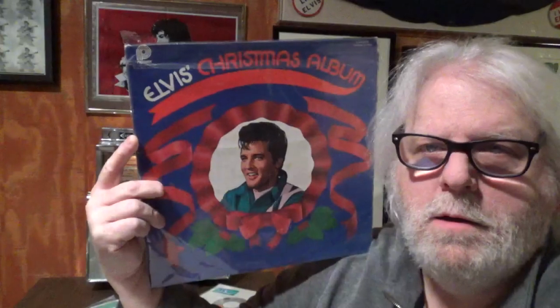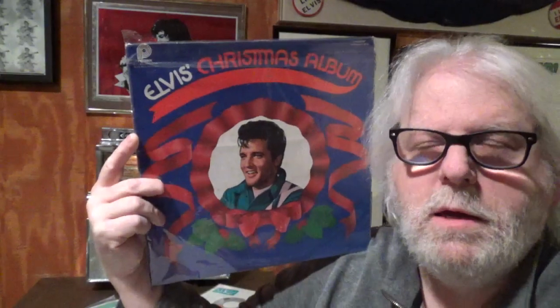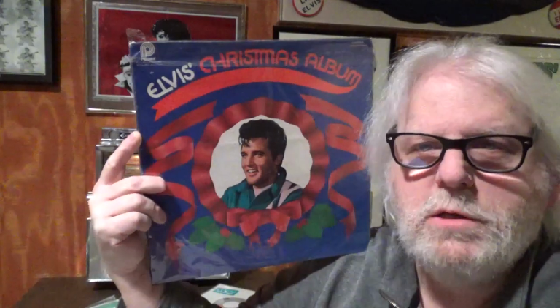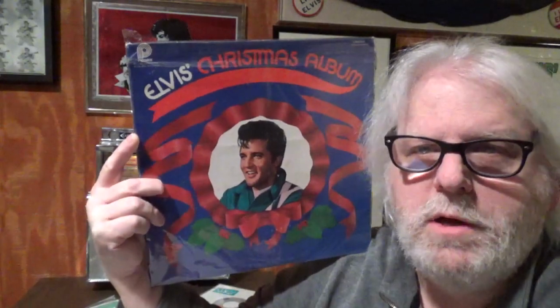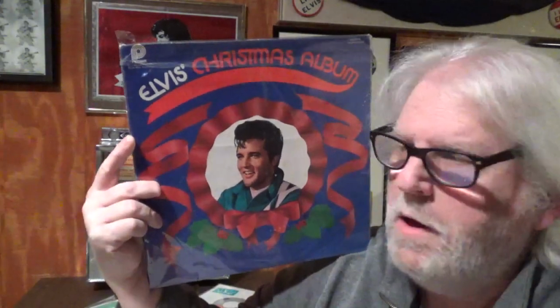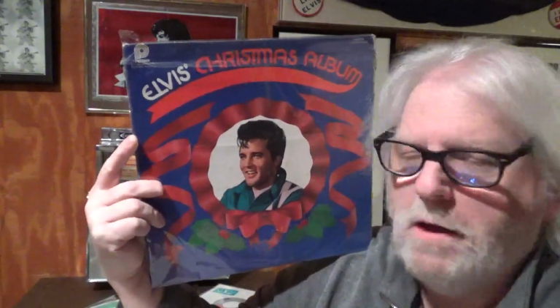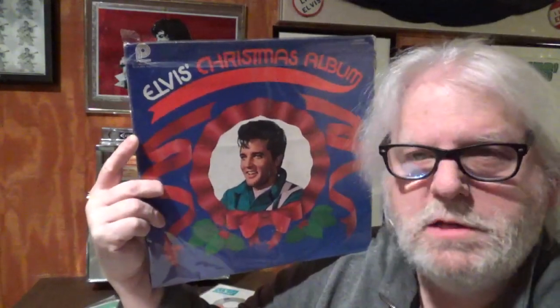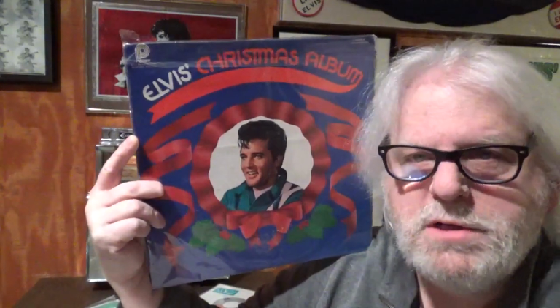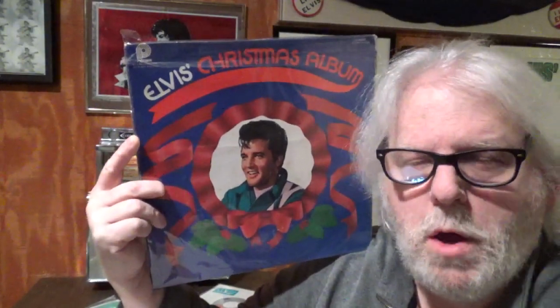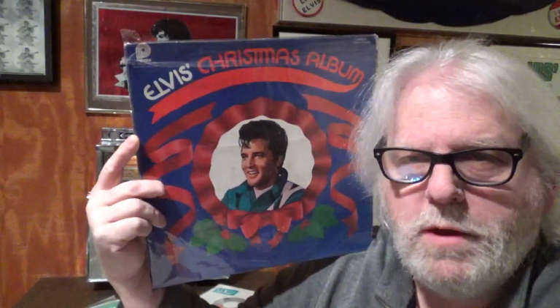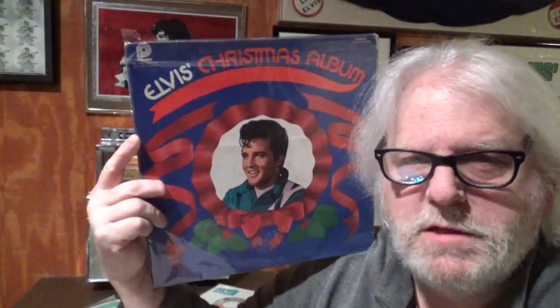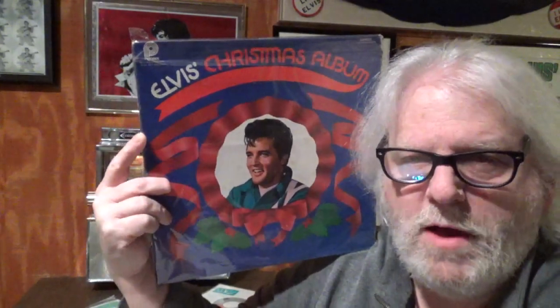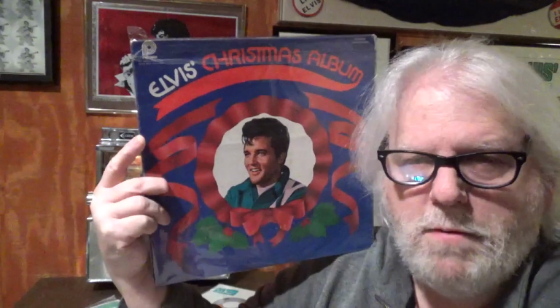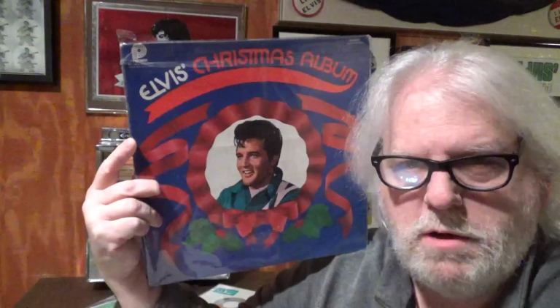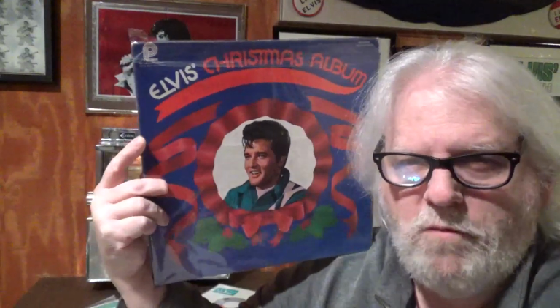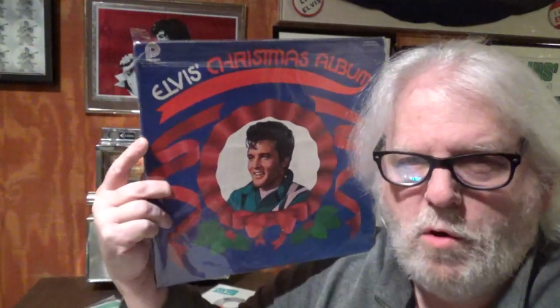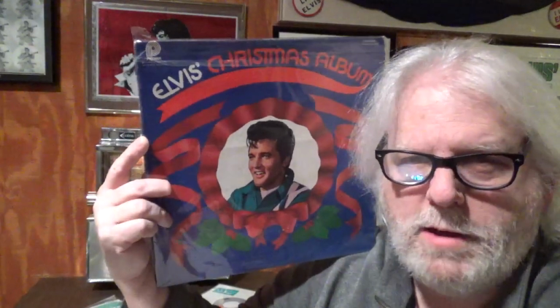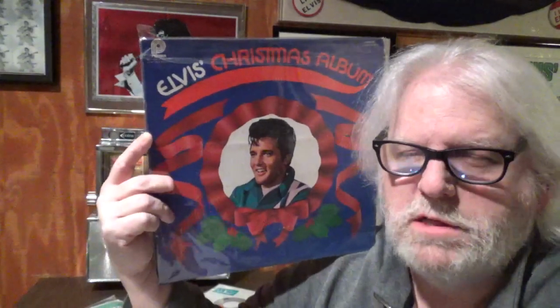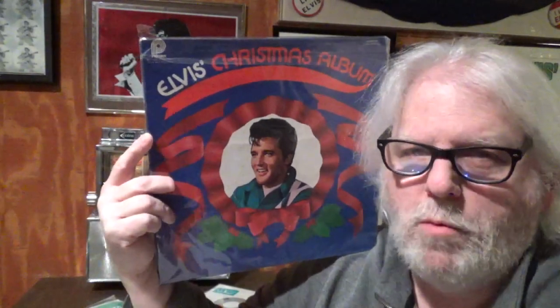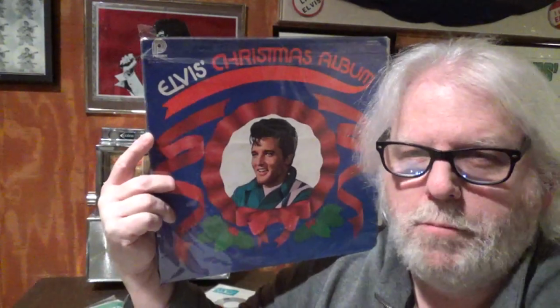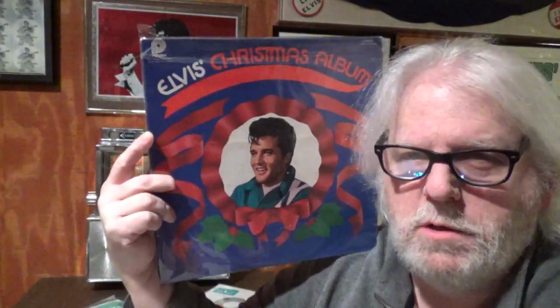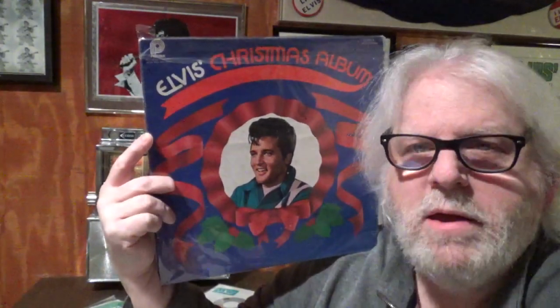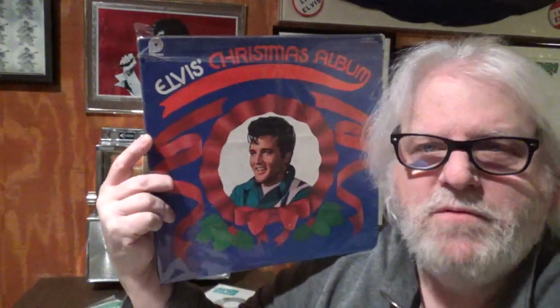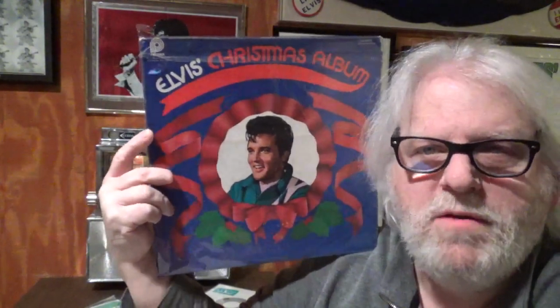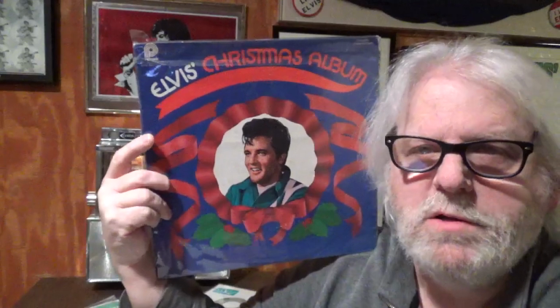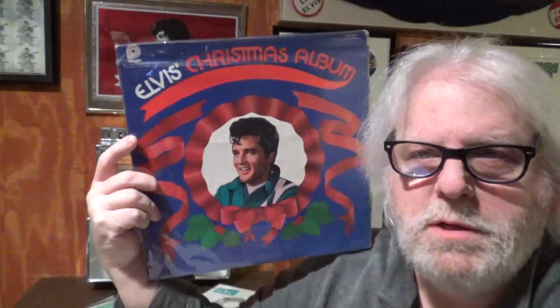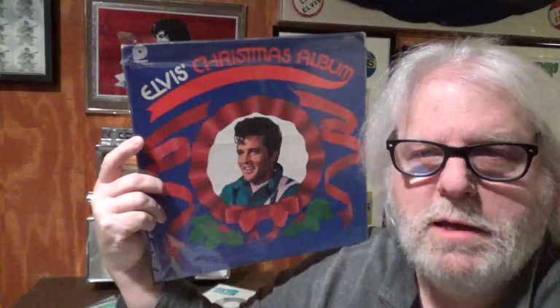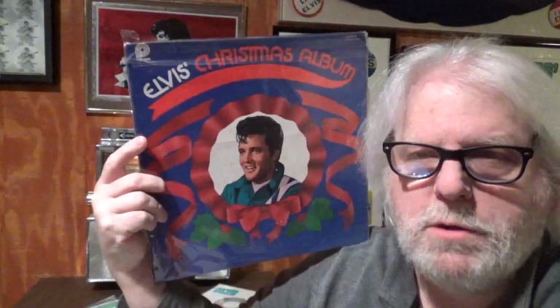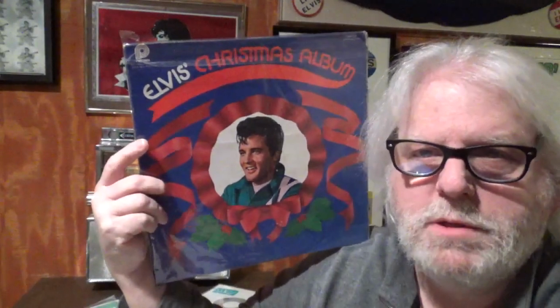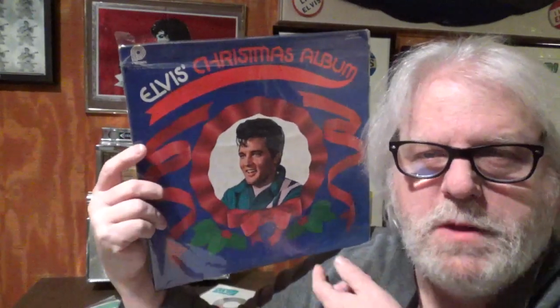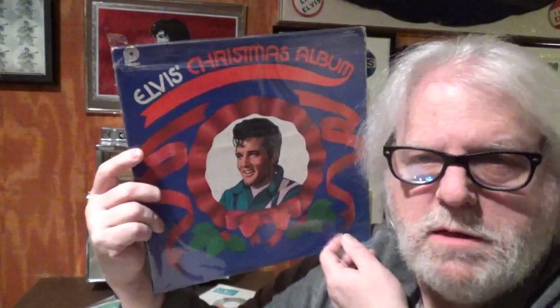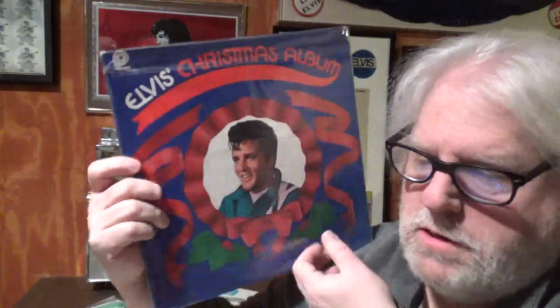Hey guys, Joe here. This is Christmas with Elvis, Volume 3. Hopefully you'll go back and see Part 1 and Part 2. If you like my videos, please hit subscribe. Let's get into this.